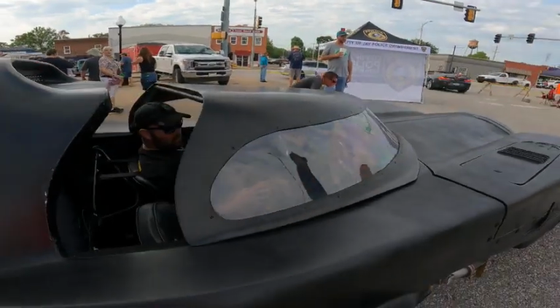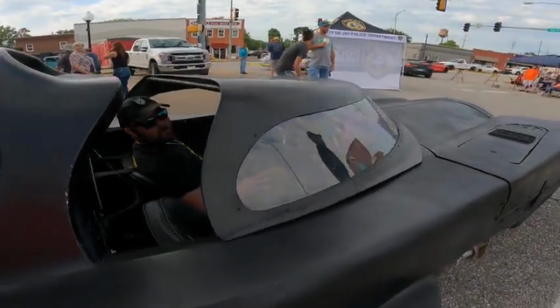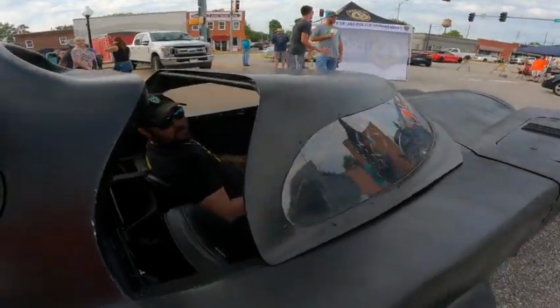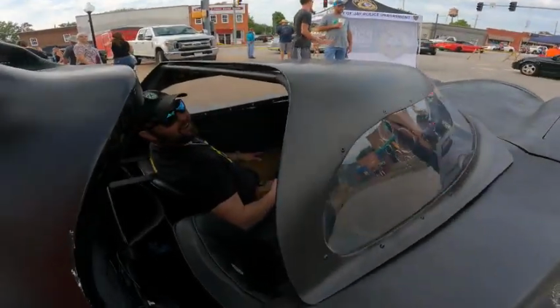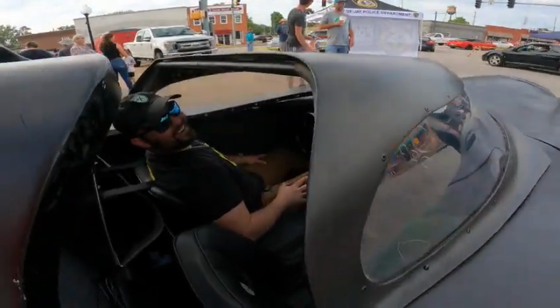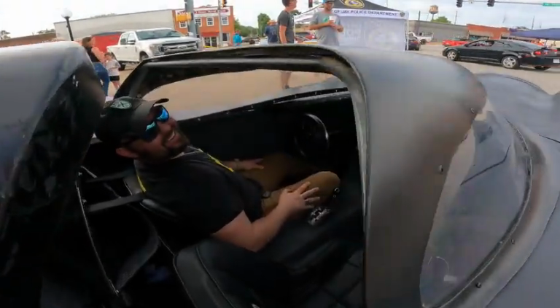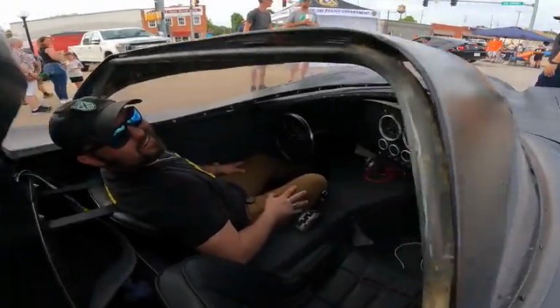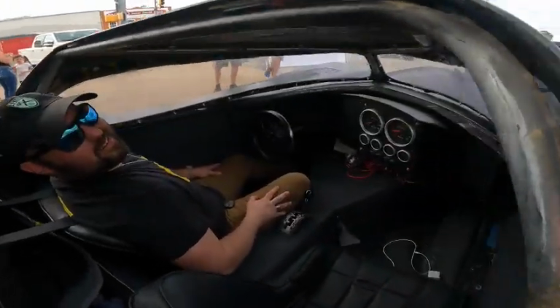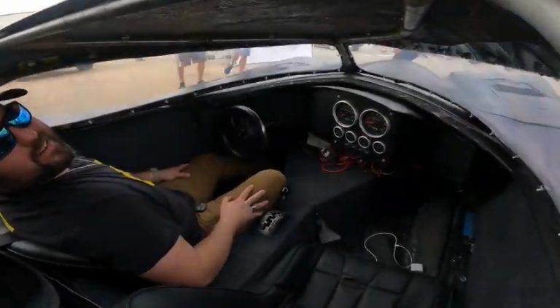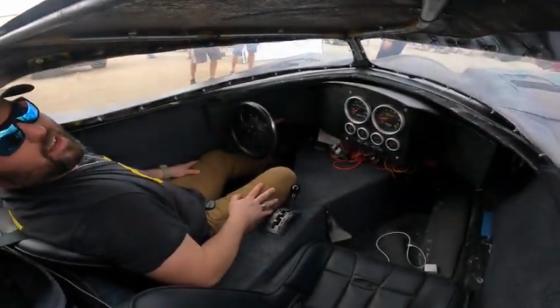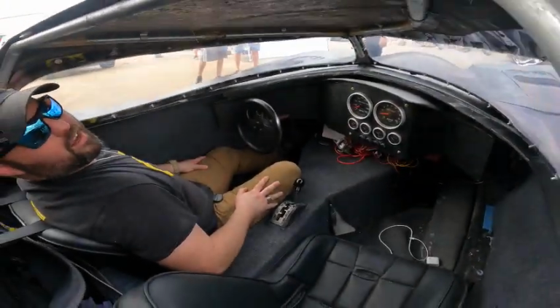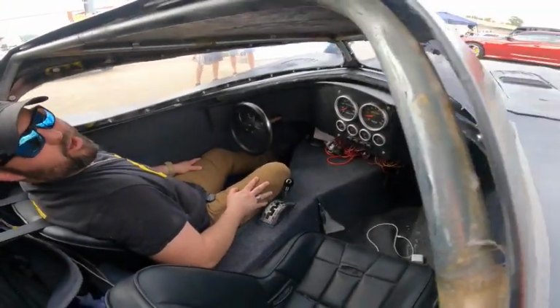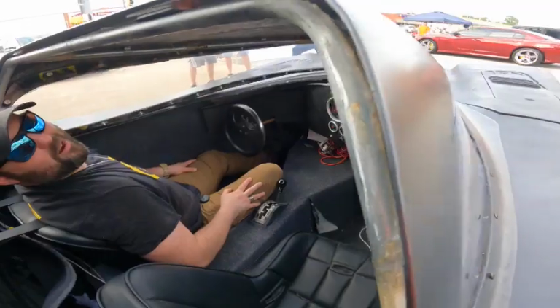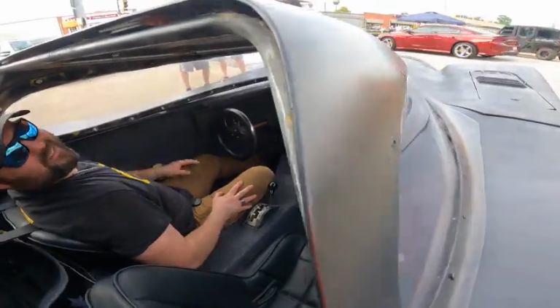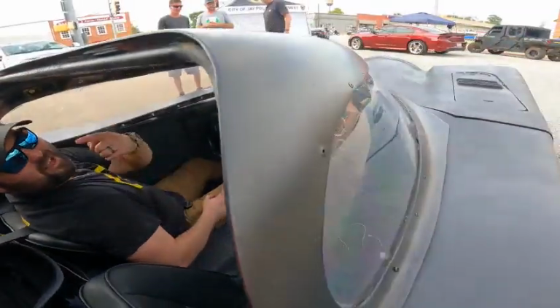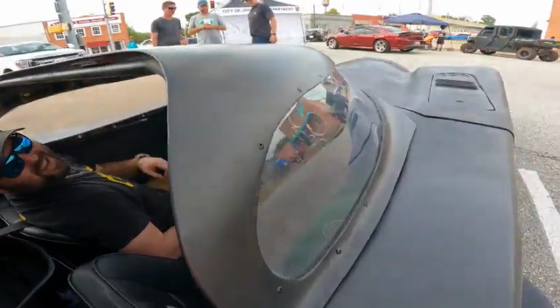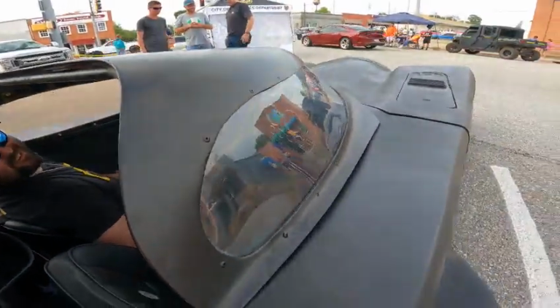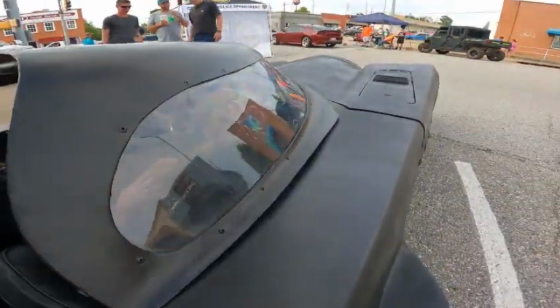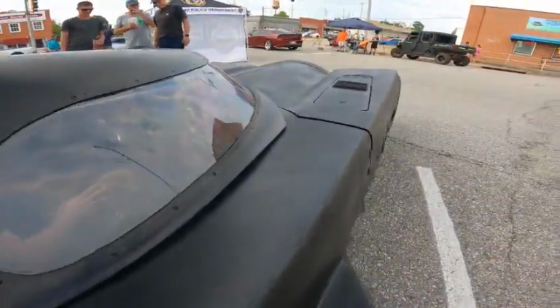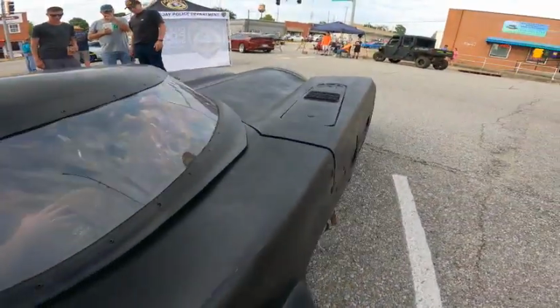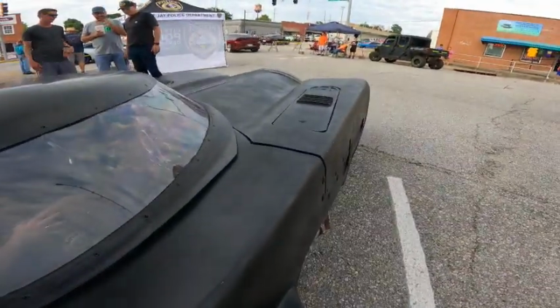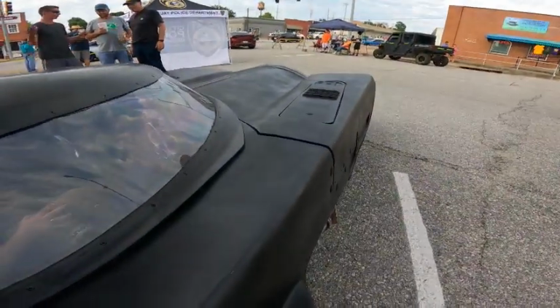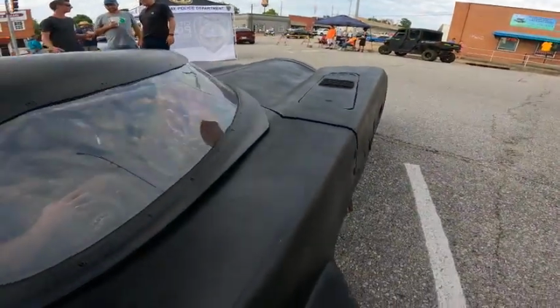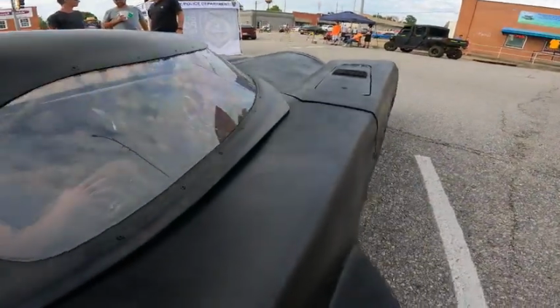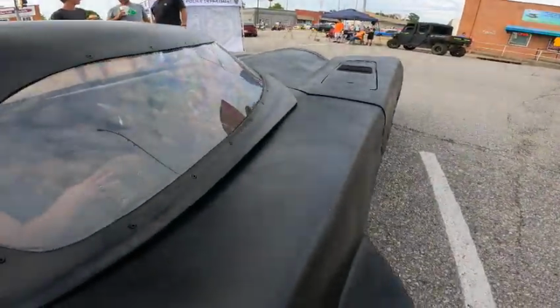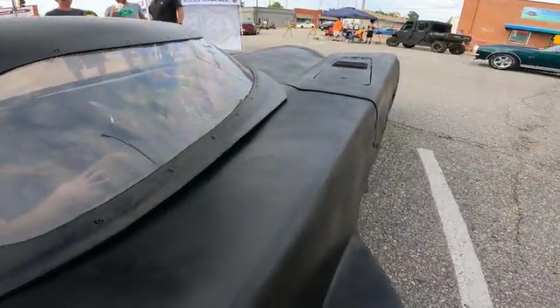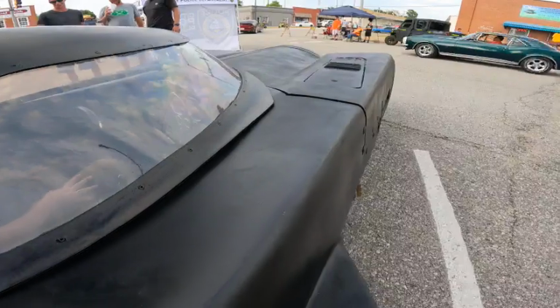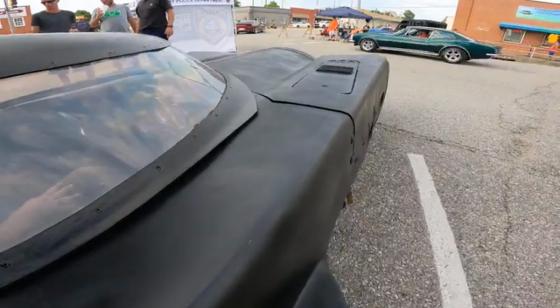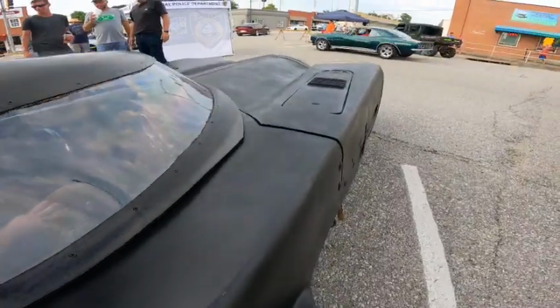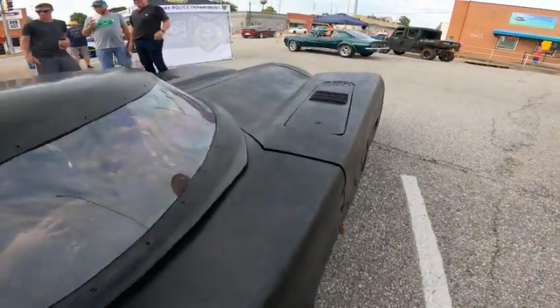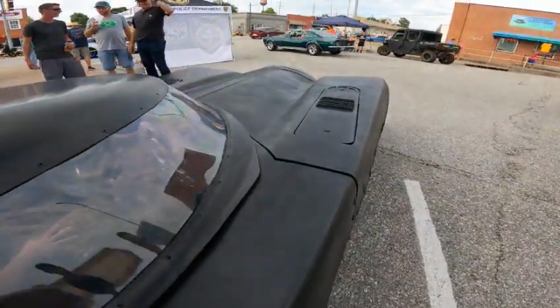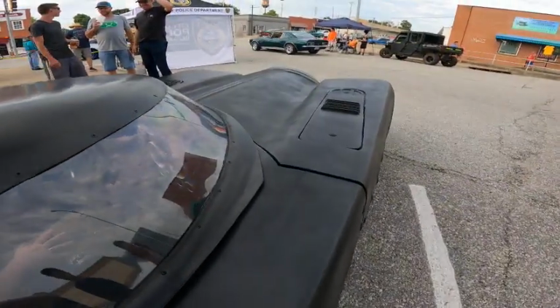So Batman, does anybody know your true identity? No, that's why I'm wearing the mask and sunglasses. How many pictures did you have to look at to get this thing laid out? Quite a few.